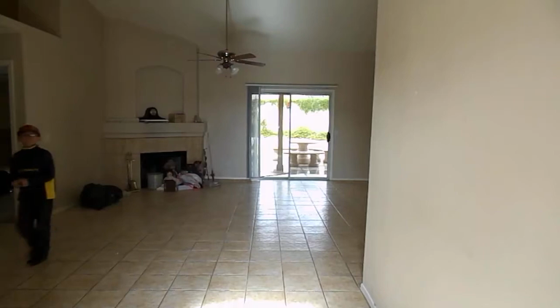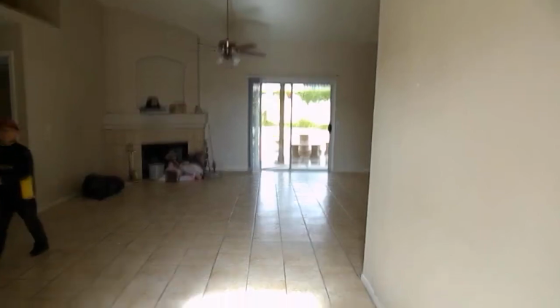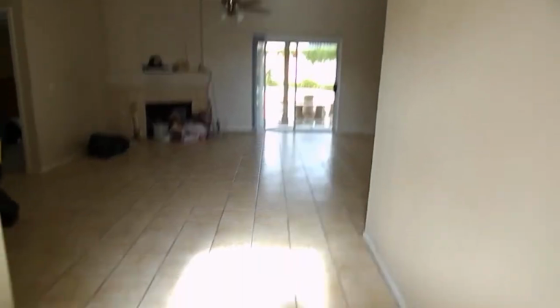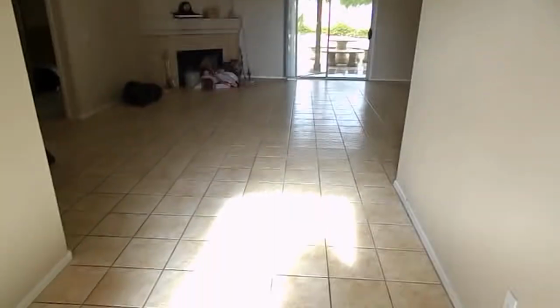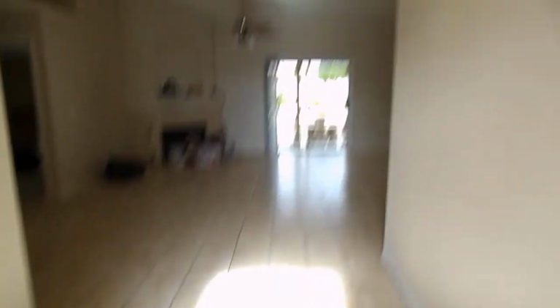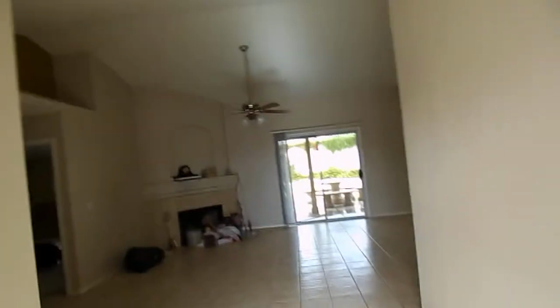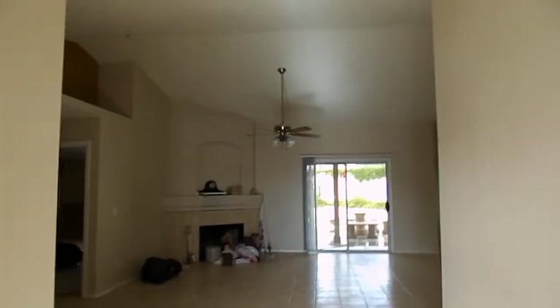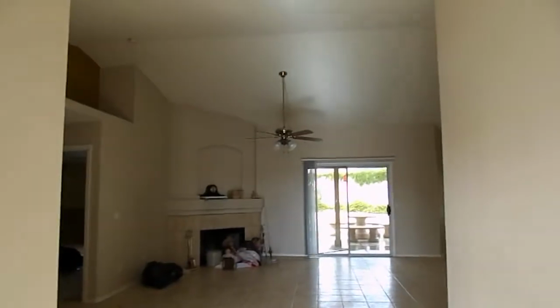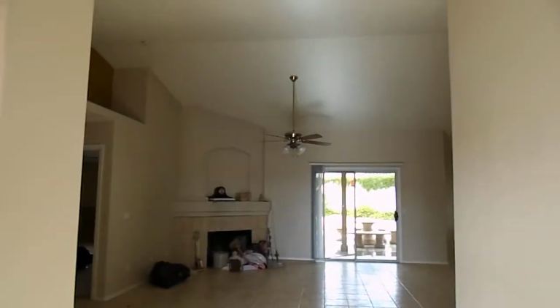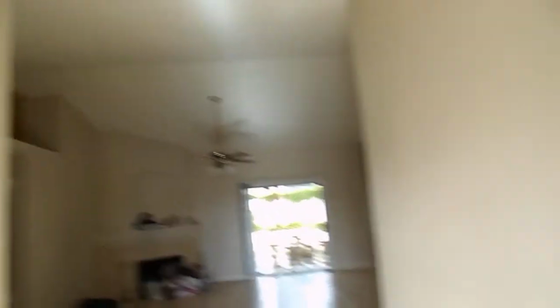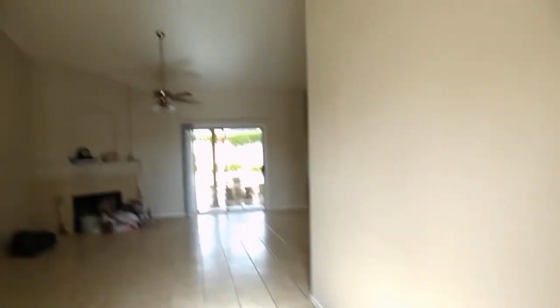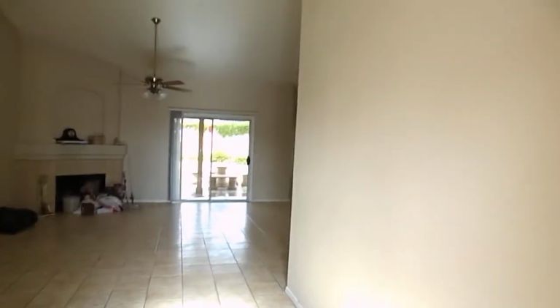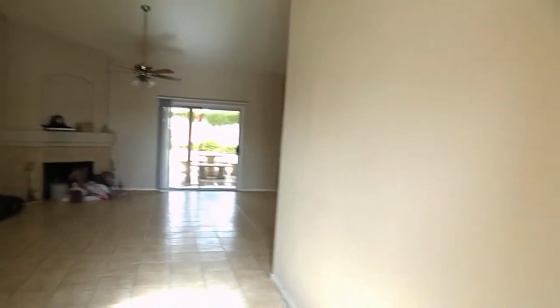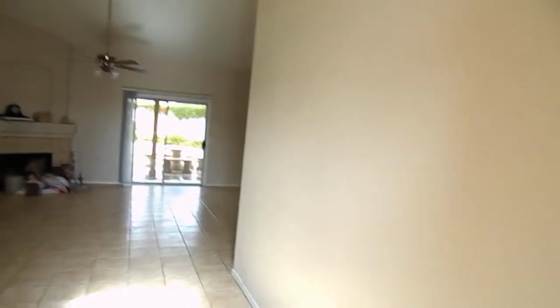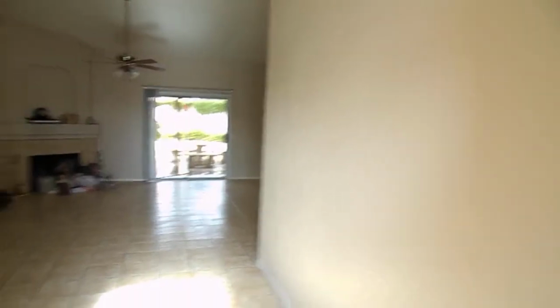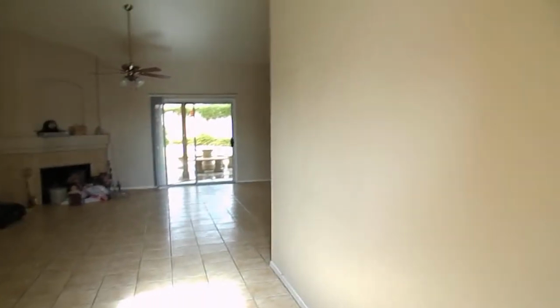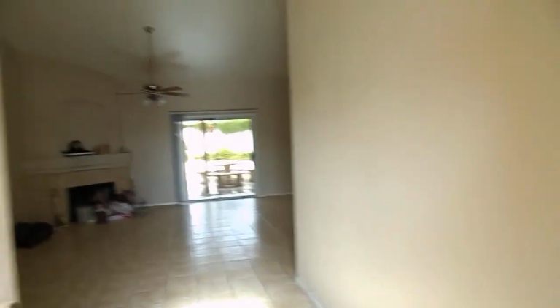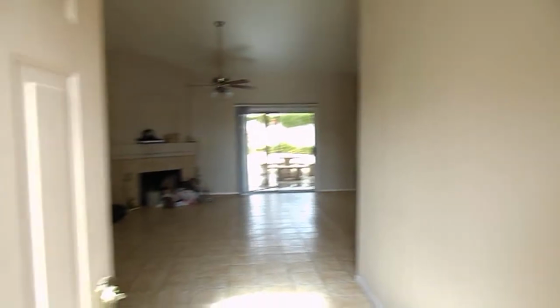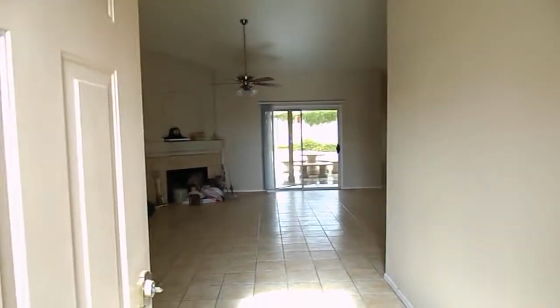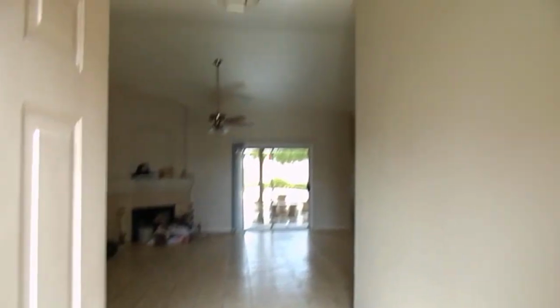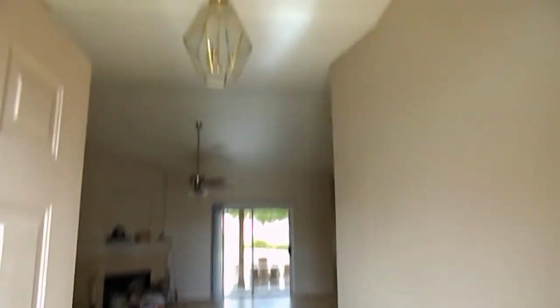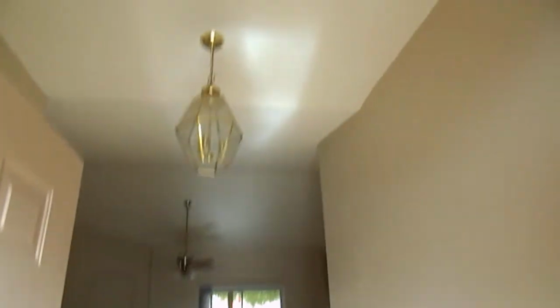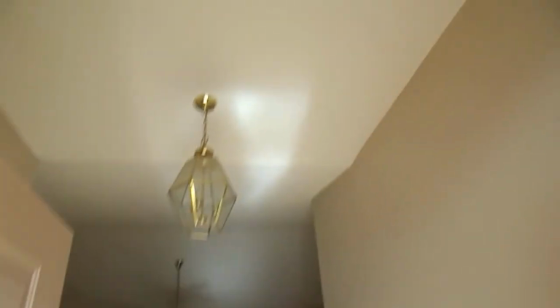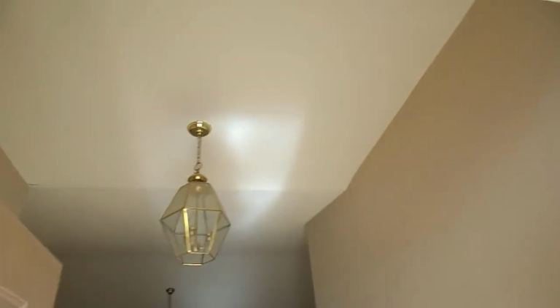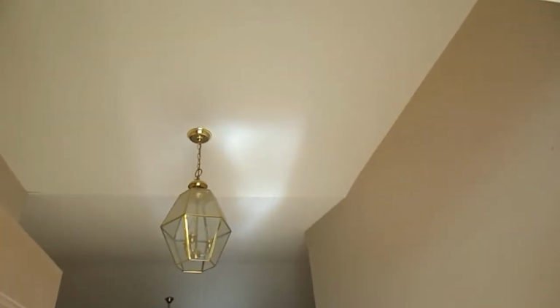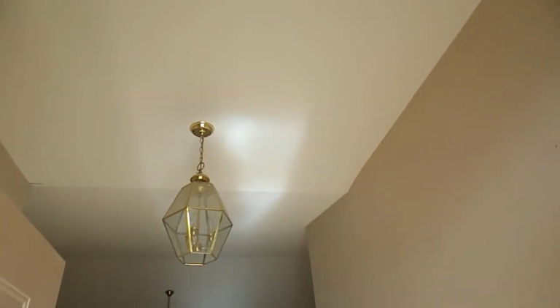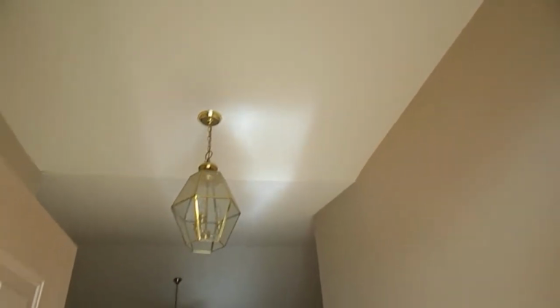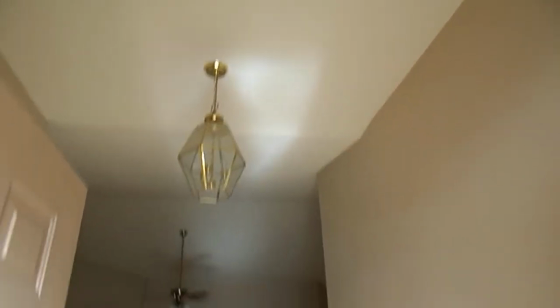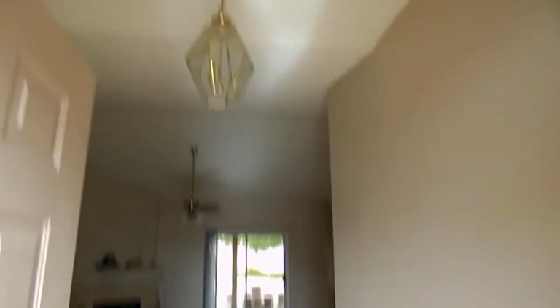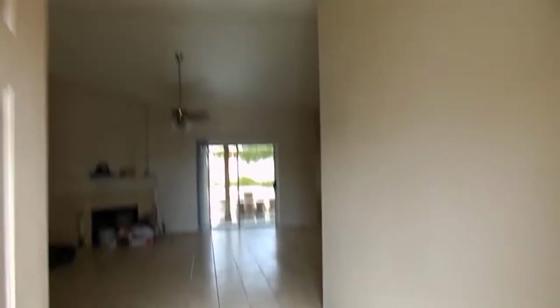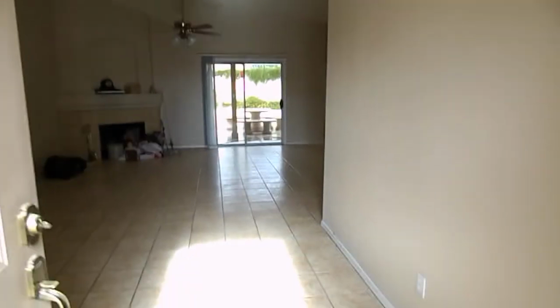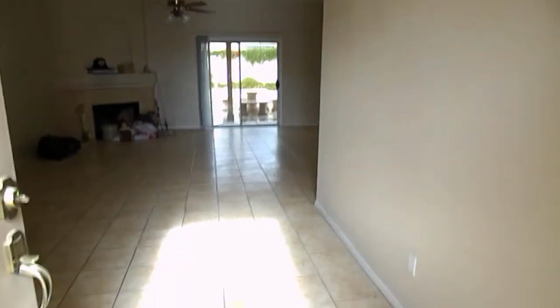Okay, Ms. Kim, I'm at the front door. This has a really open feel.